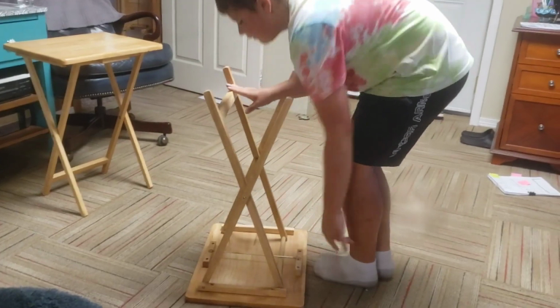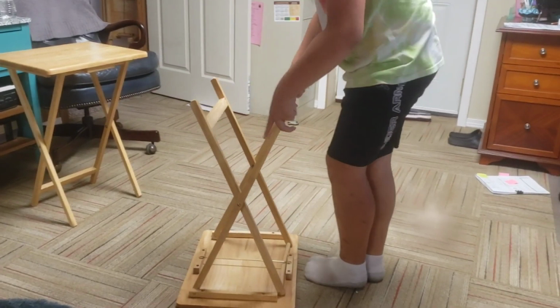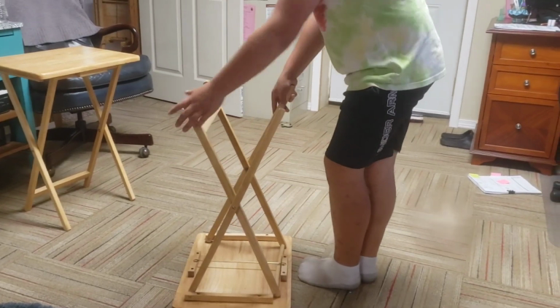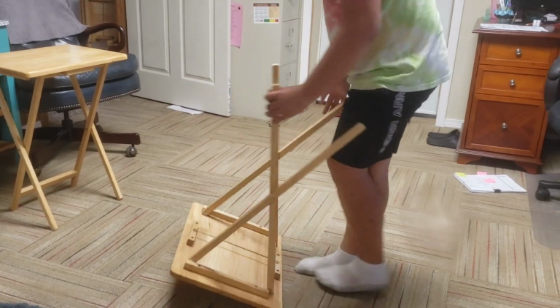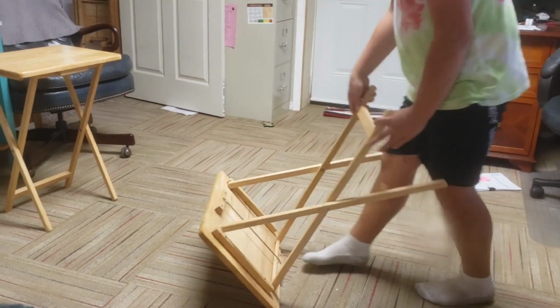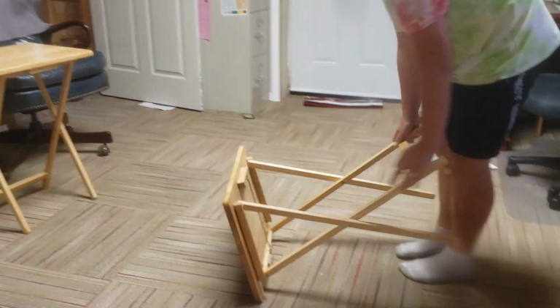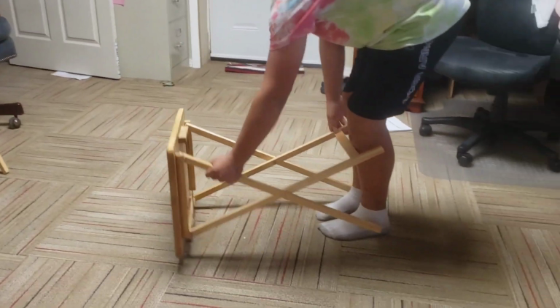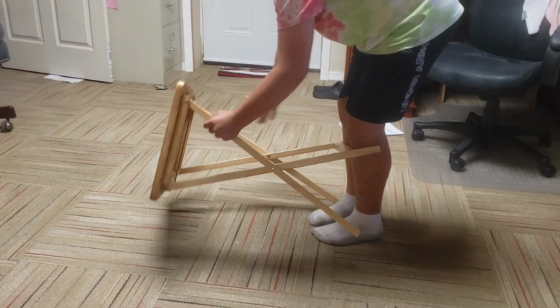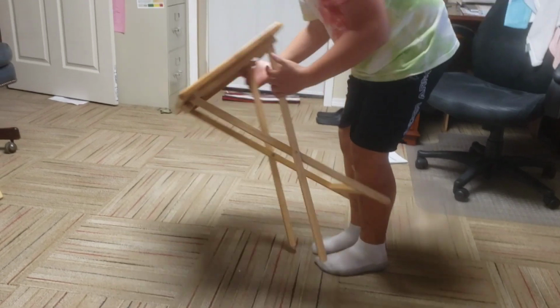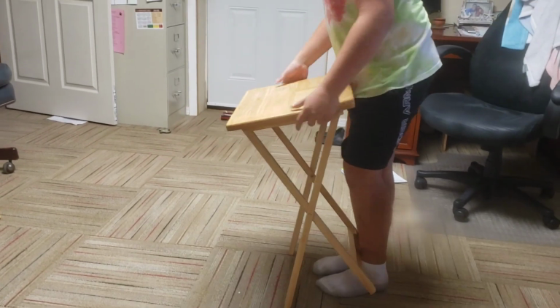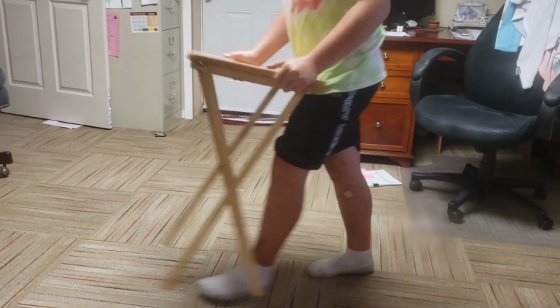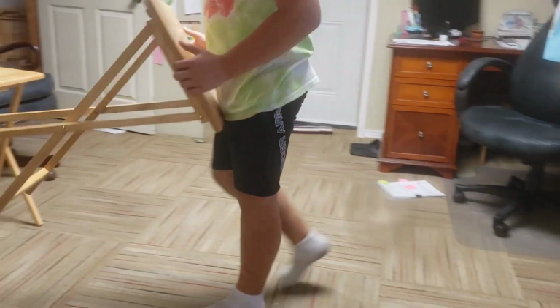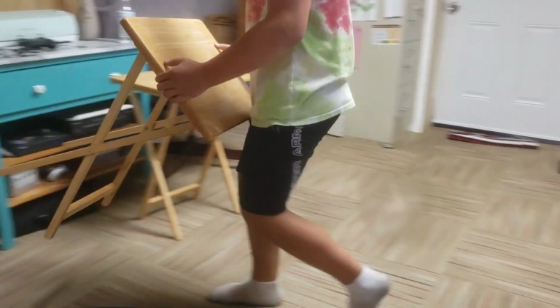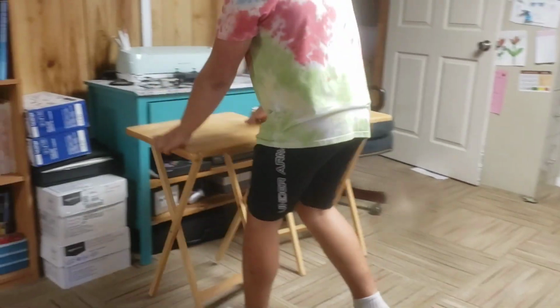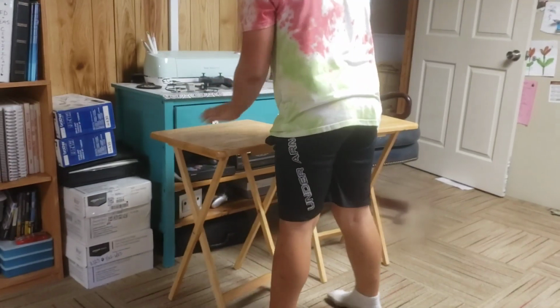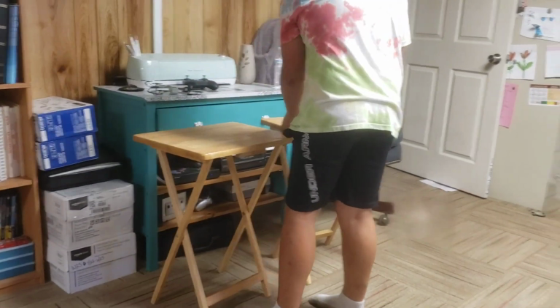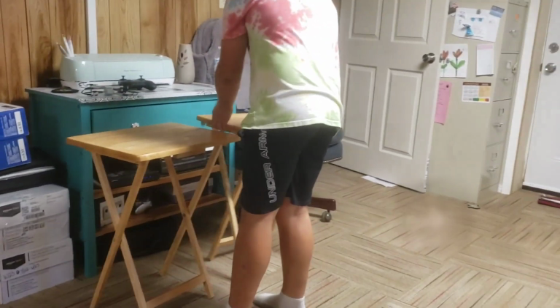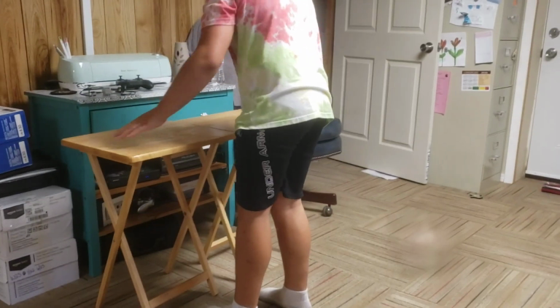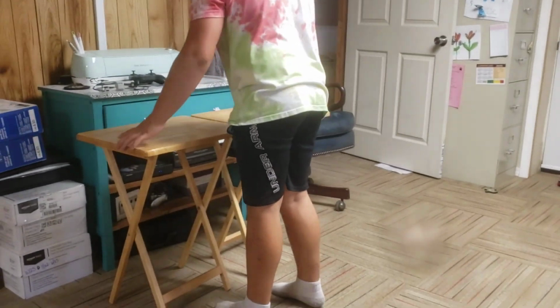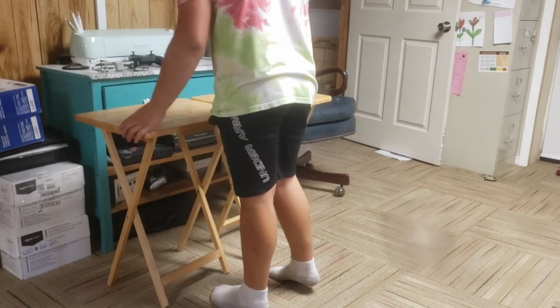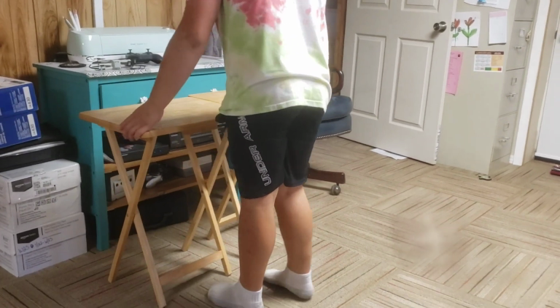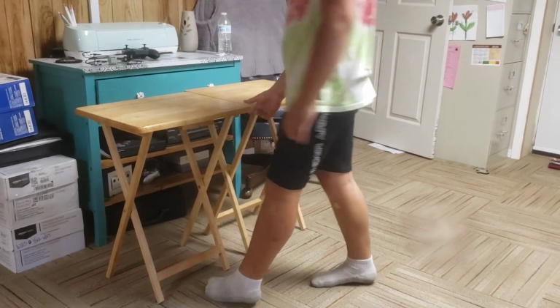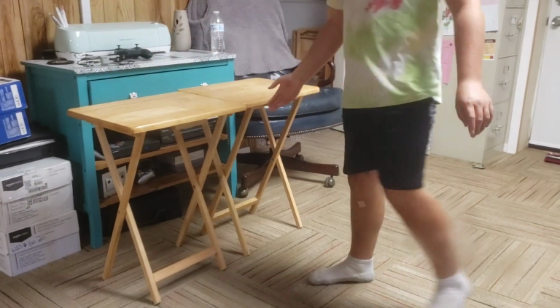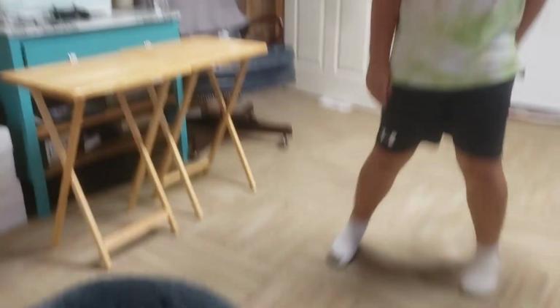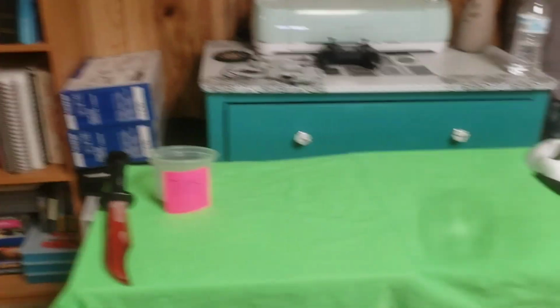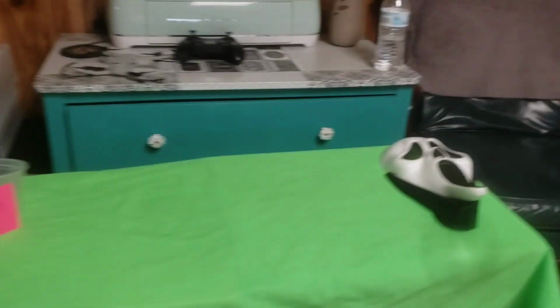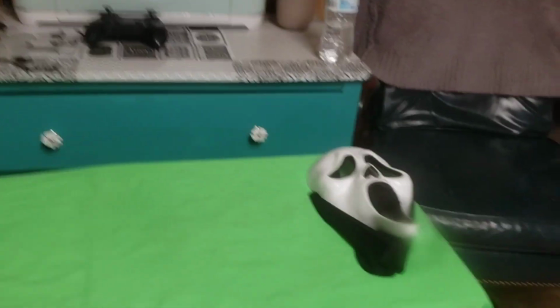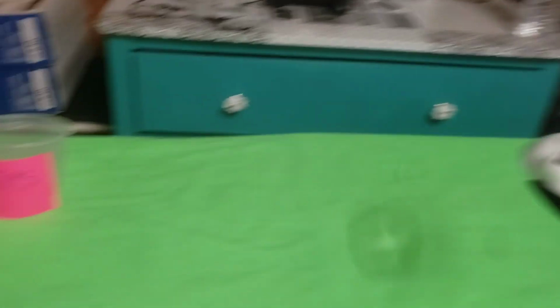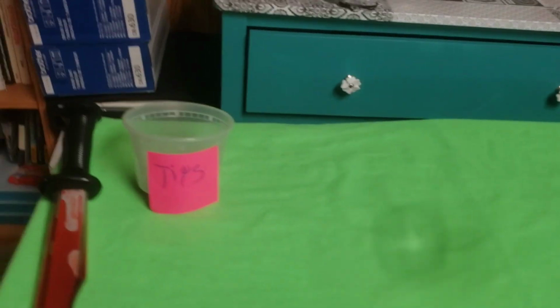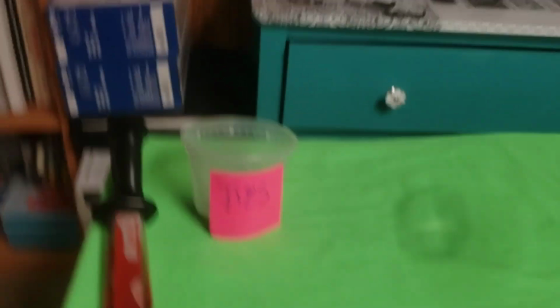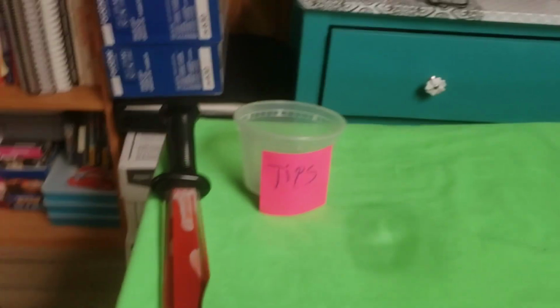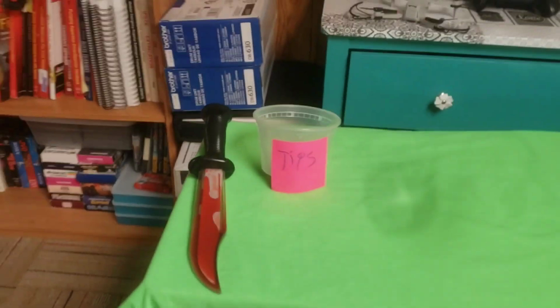Right now I'm setting up the tables for the entrance area. It'll have the same papers as last time — the tip jar and stuff like that. The table so far: I got the ghost face mask, tip jar, and then the knife or whatever.